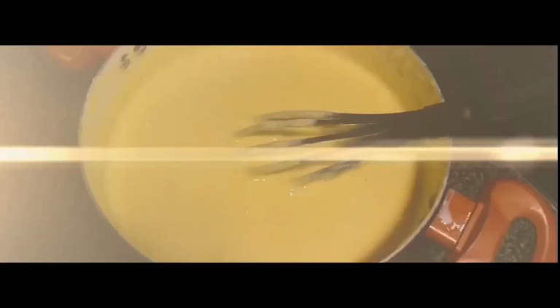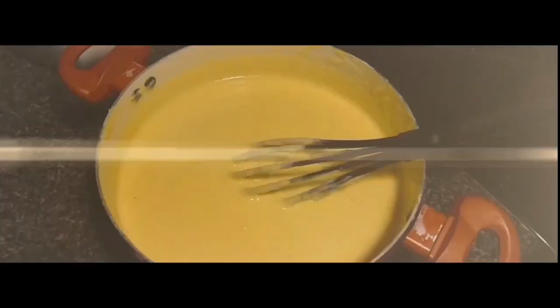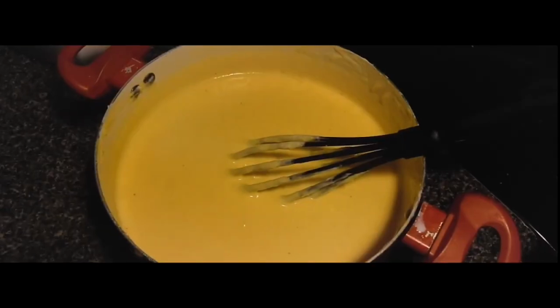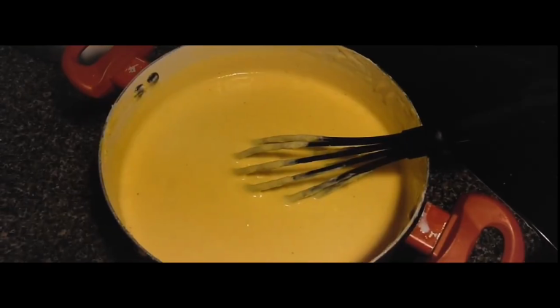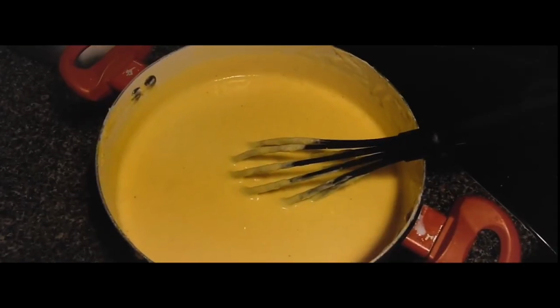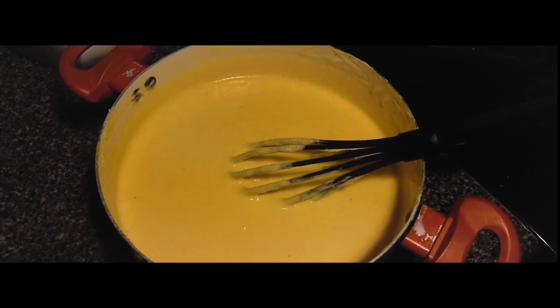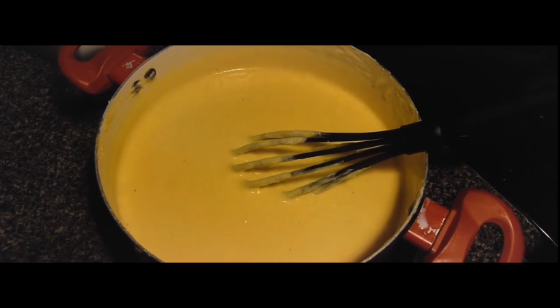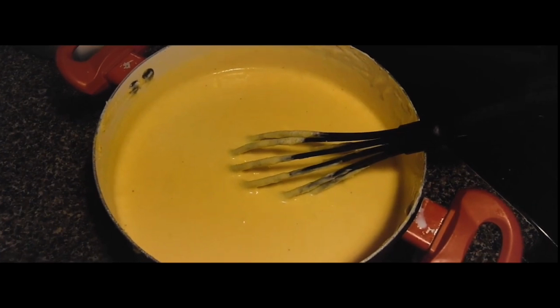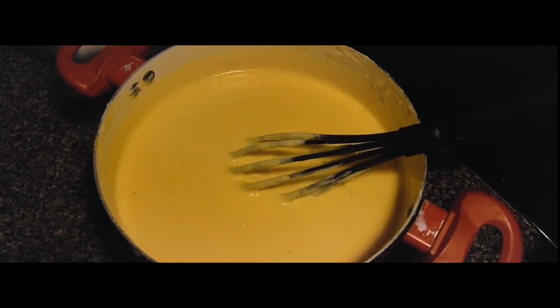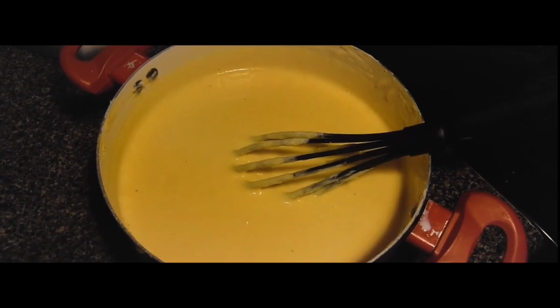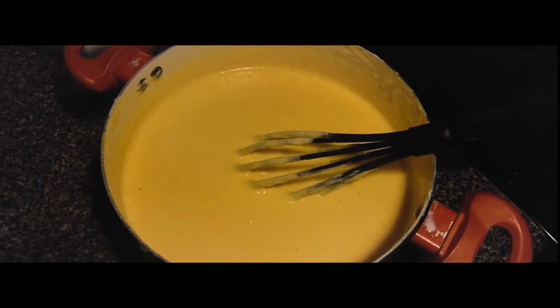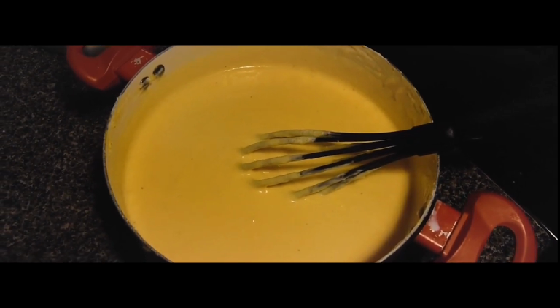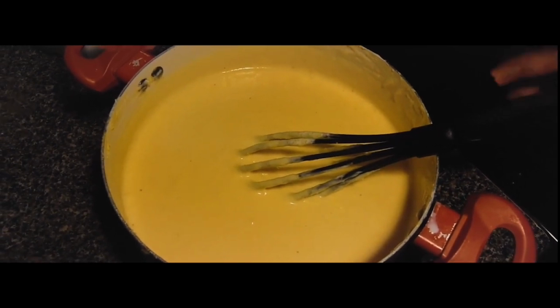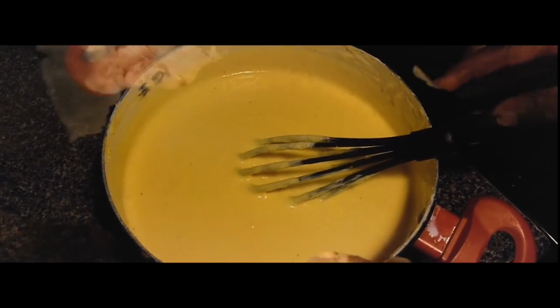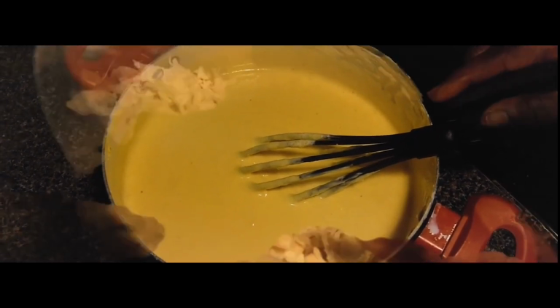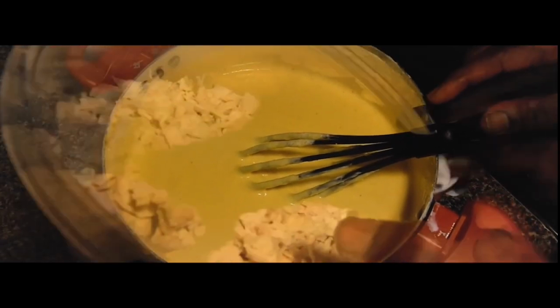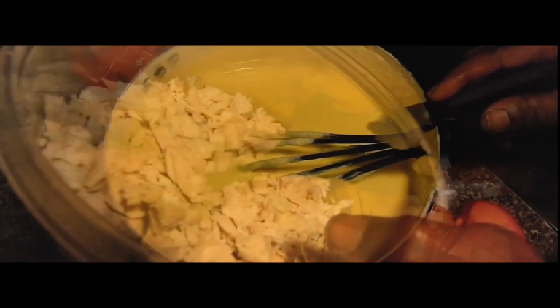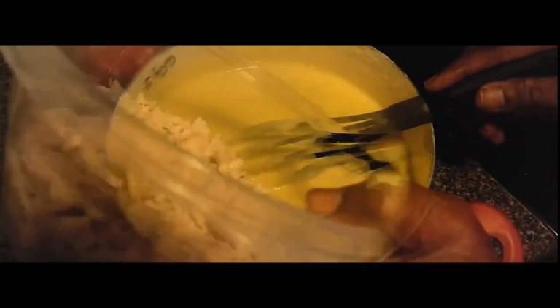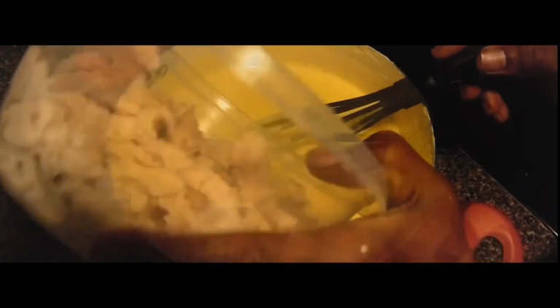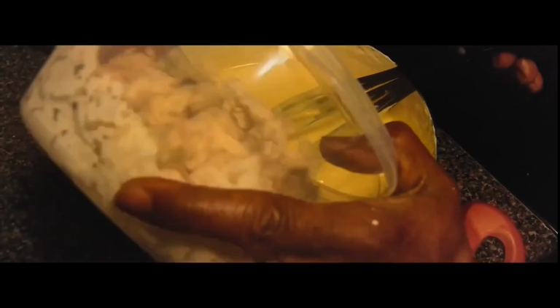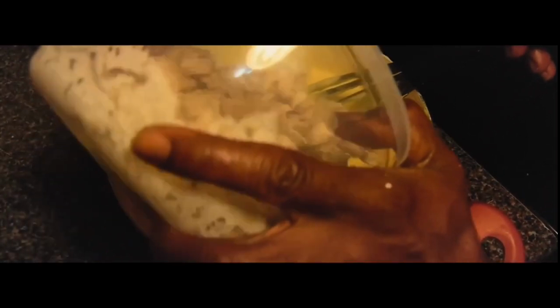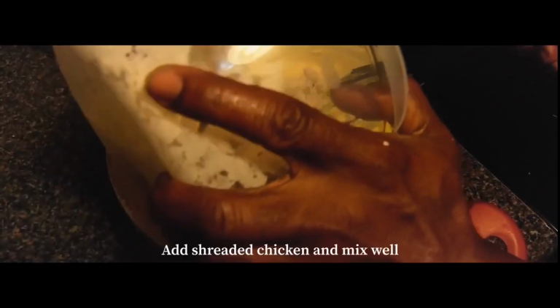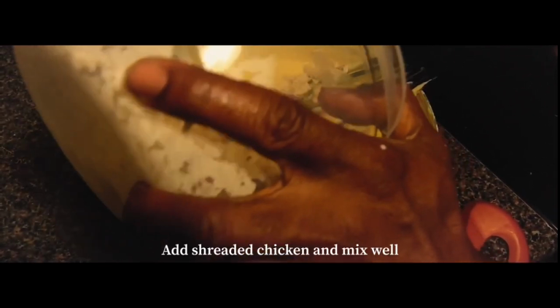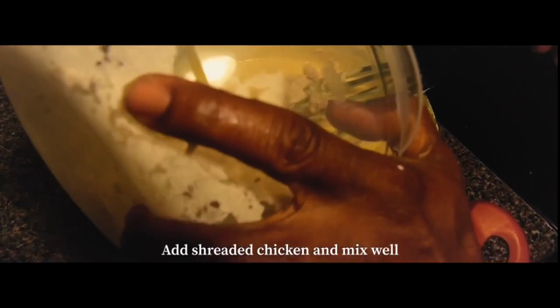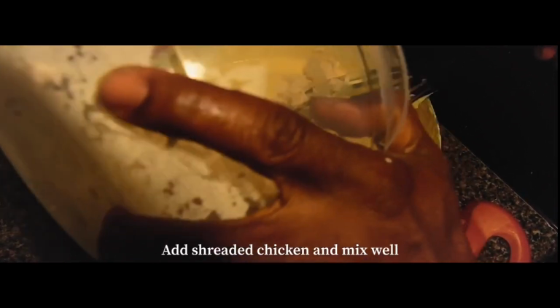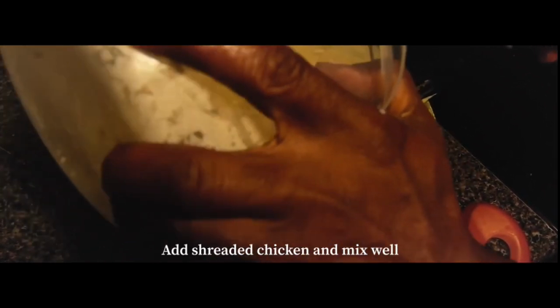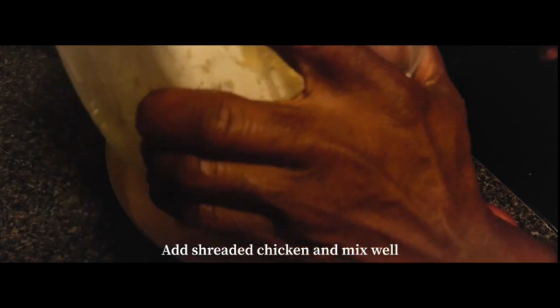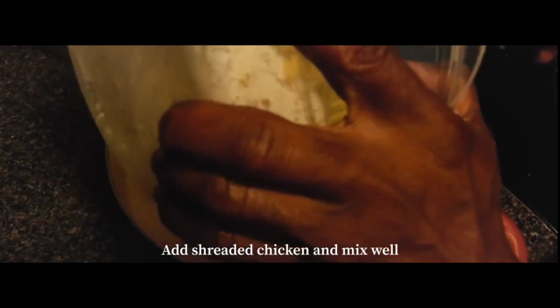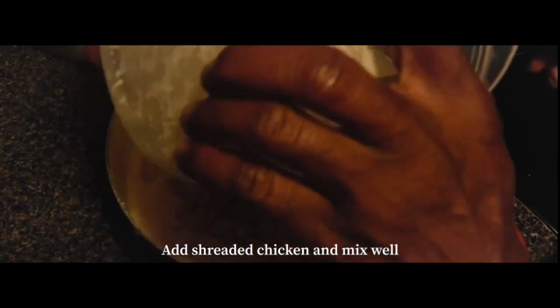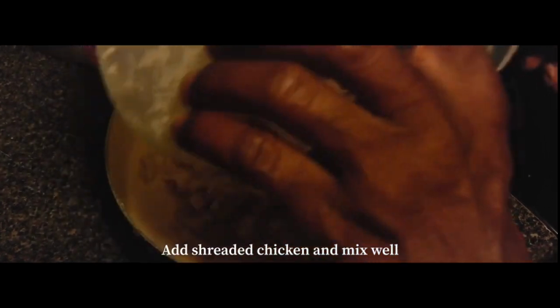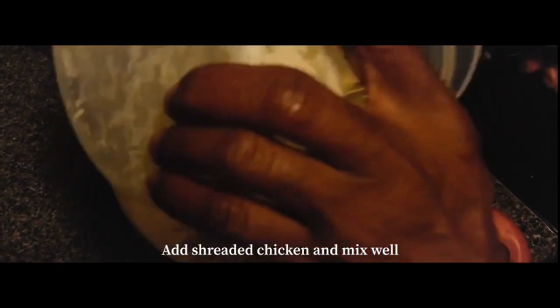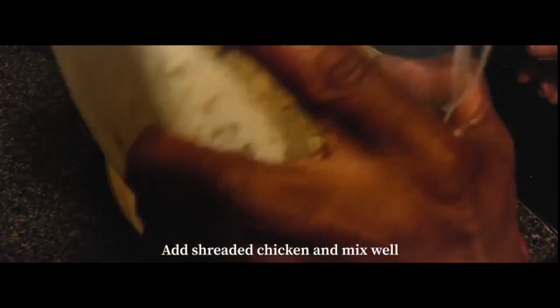After mixing everything really well, you can go ahead and add in that boiled chicken and just stir that in with the mixture.